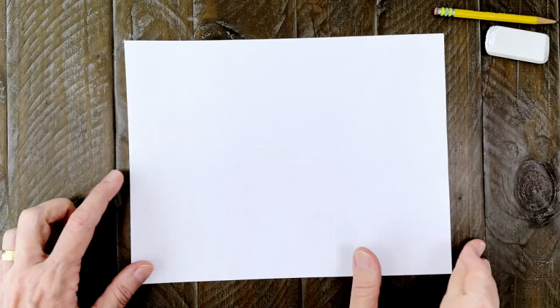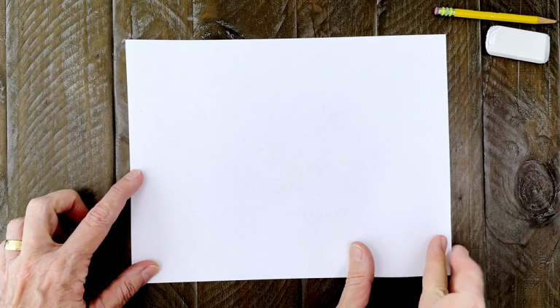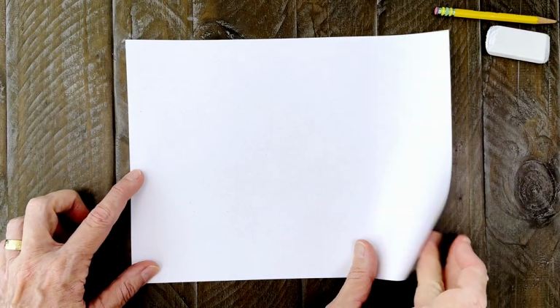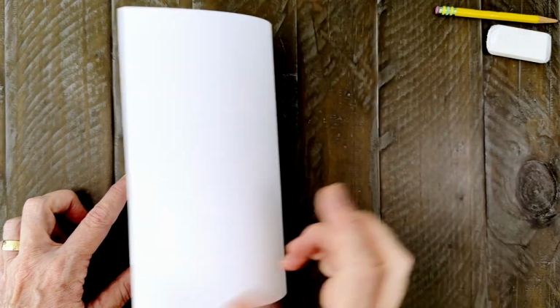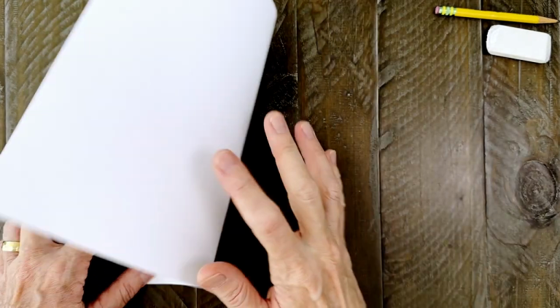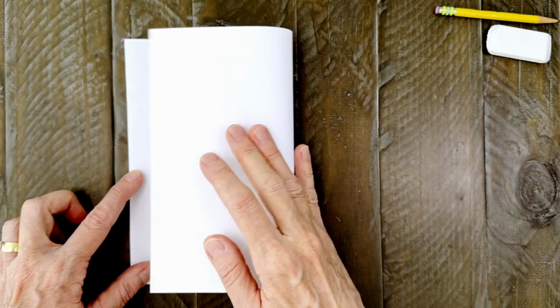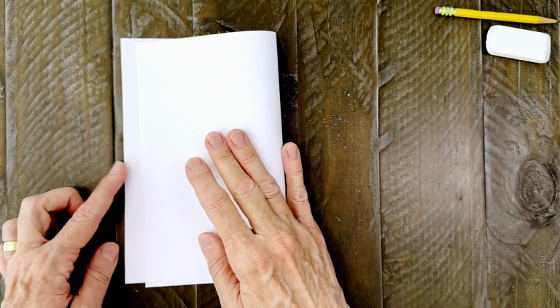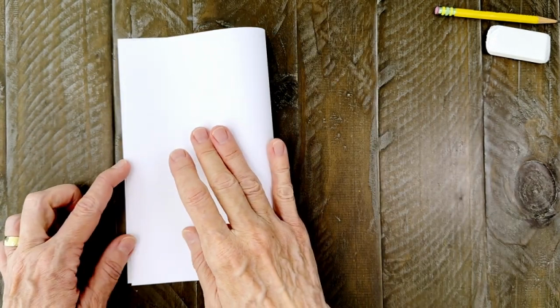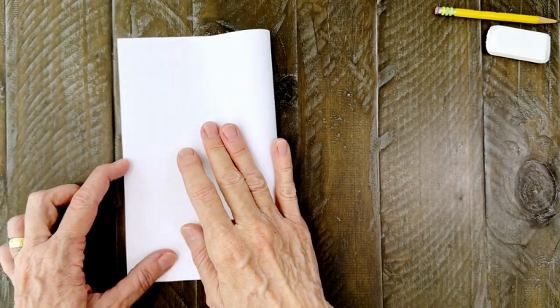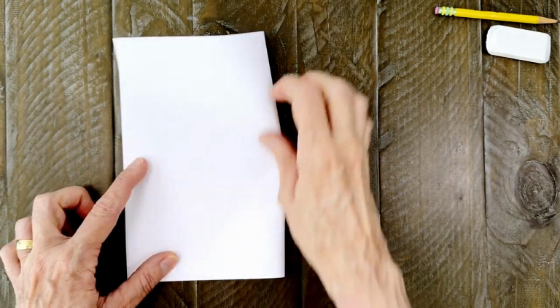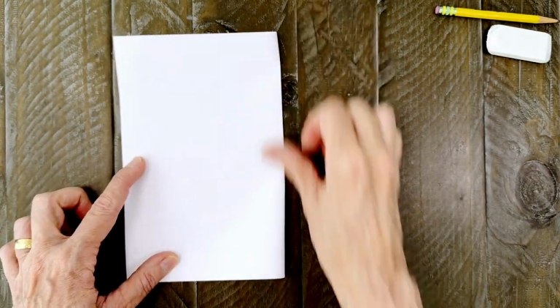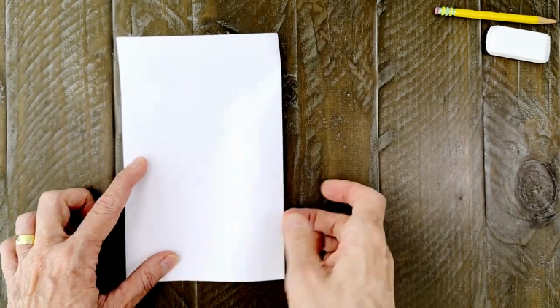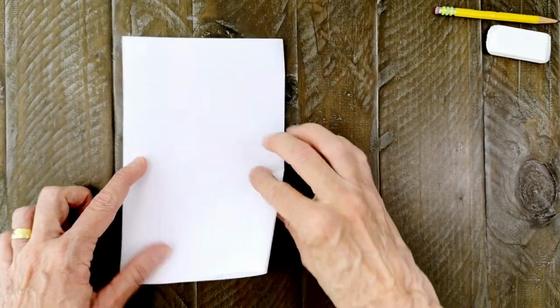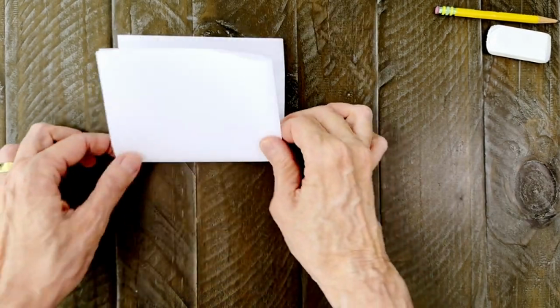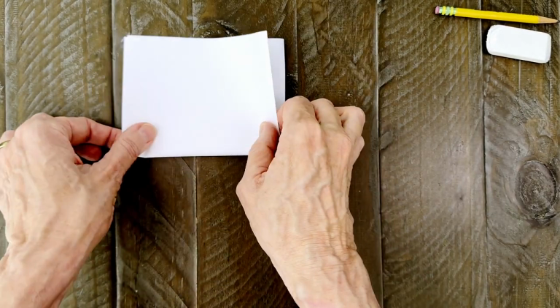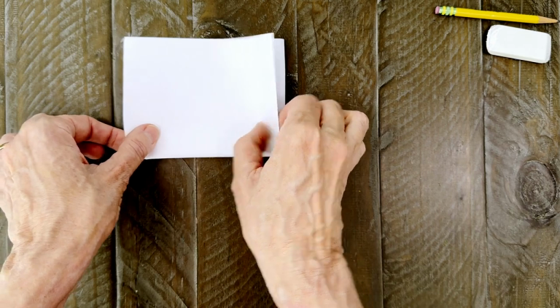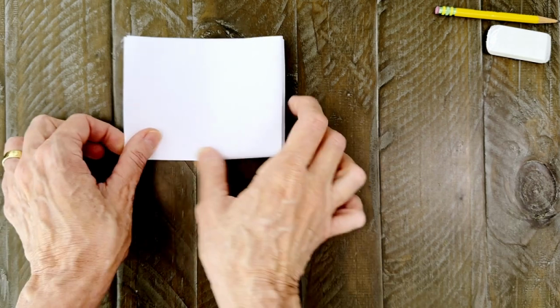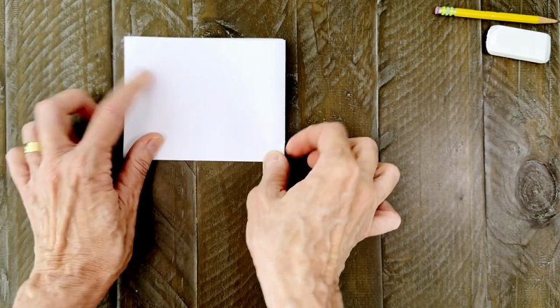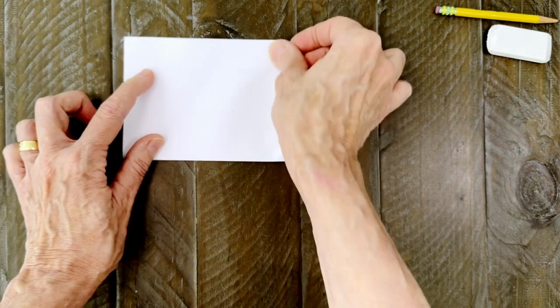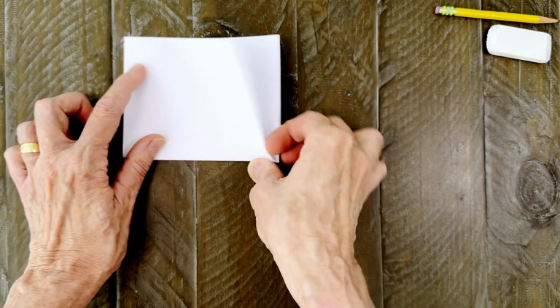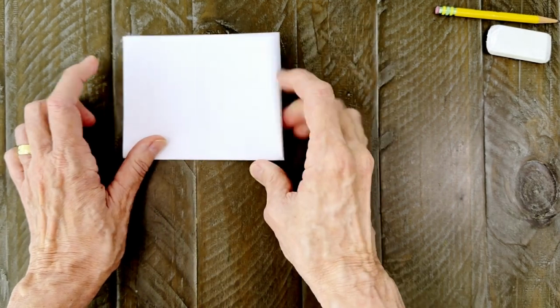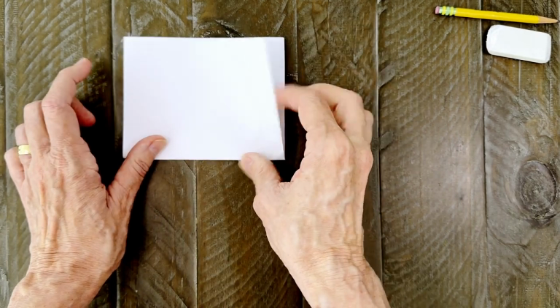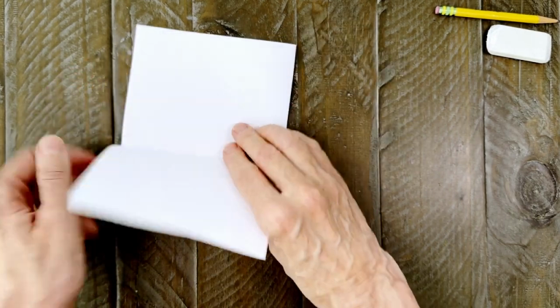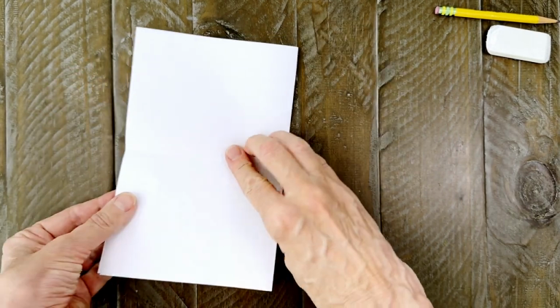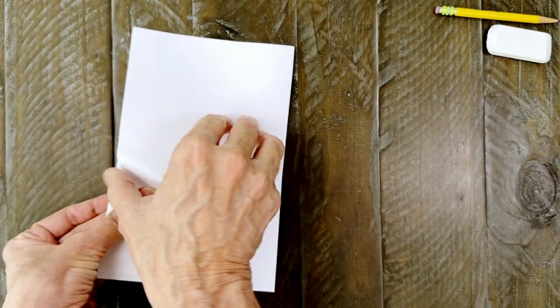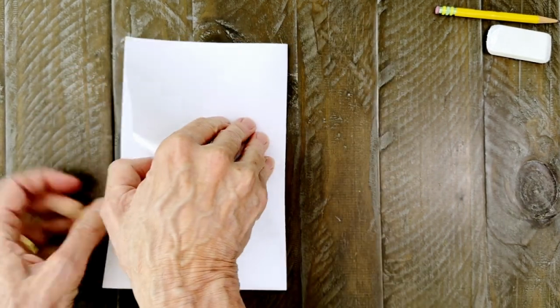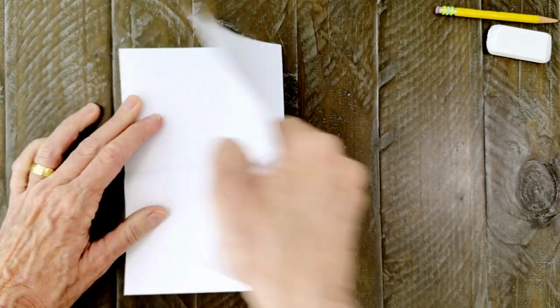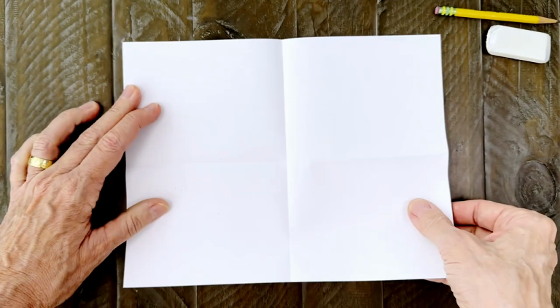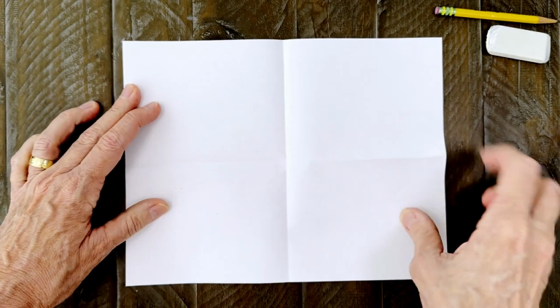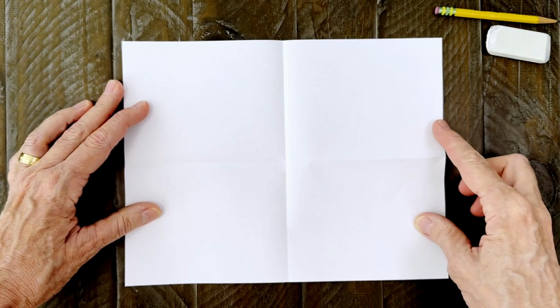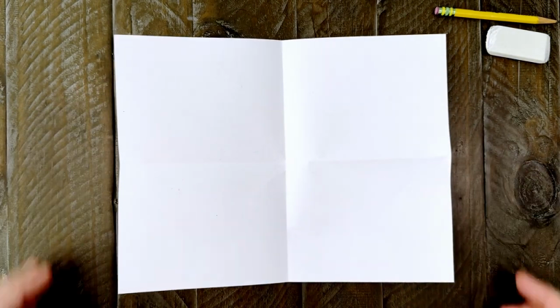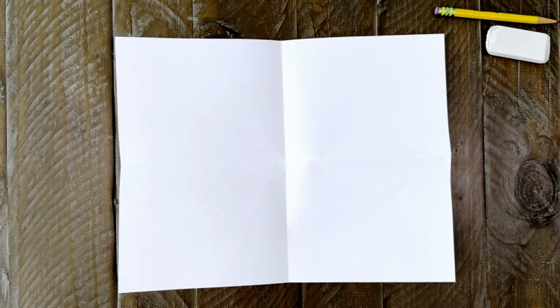Before you begin it's really helpful to take a minute to create some guides on your paper. You just need to fold and crease your paper in half in both directions. You'll have crease lines that match my tutorial which really do help you see where to draw.